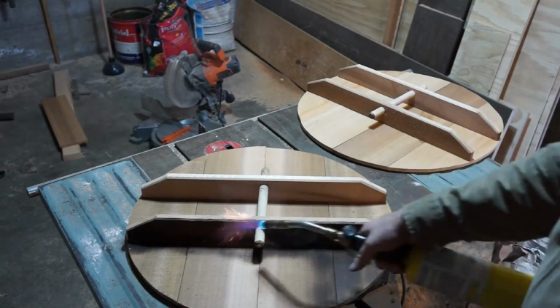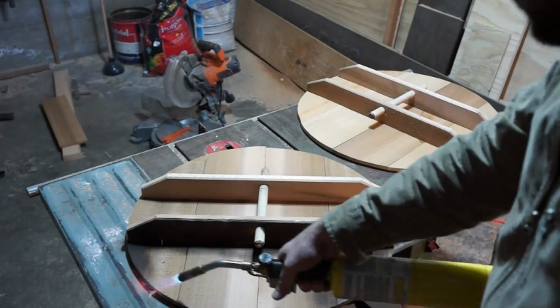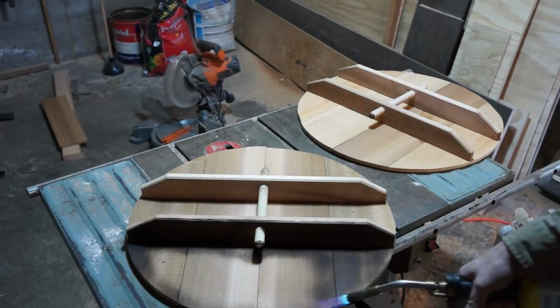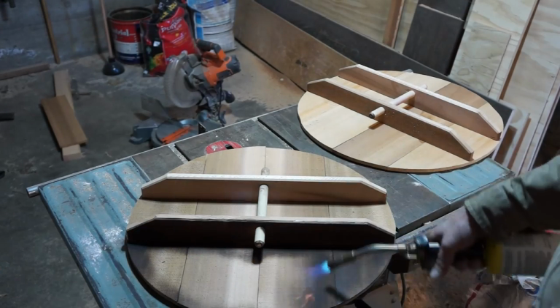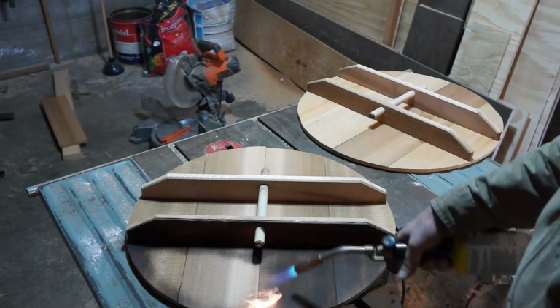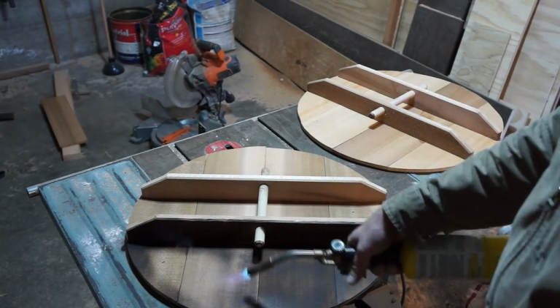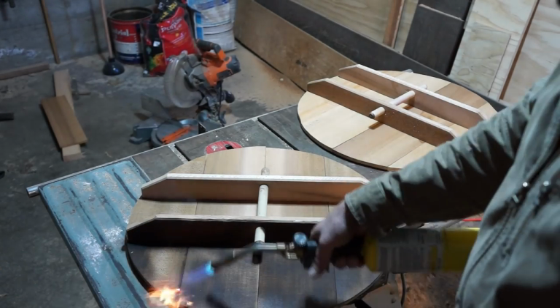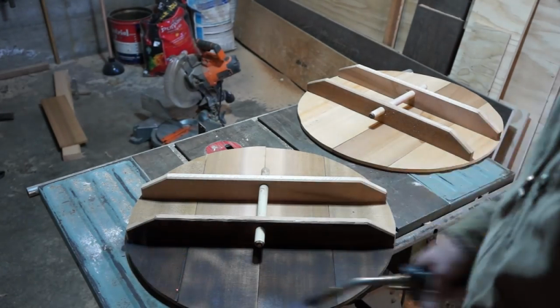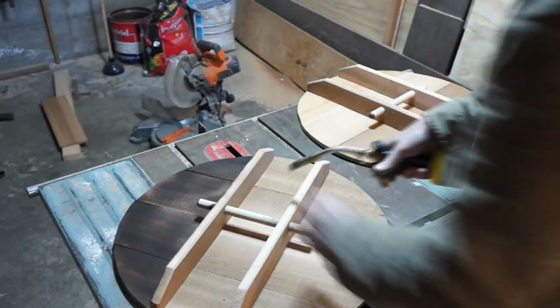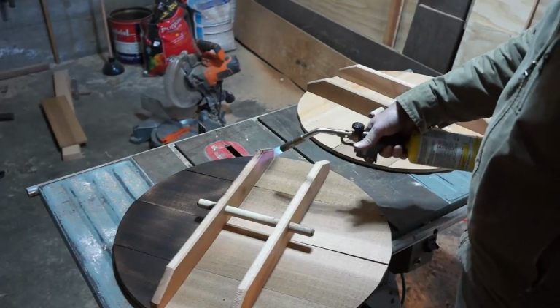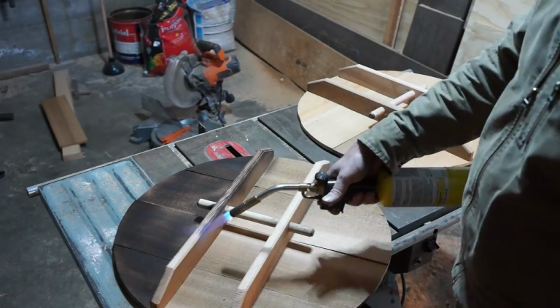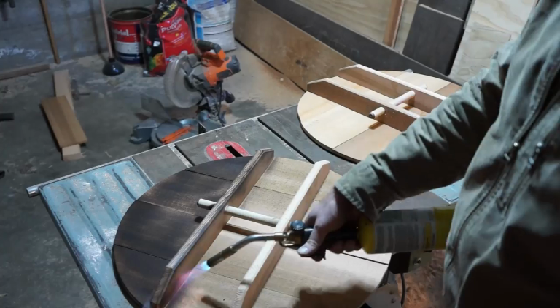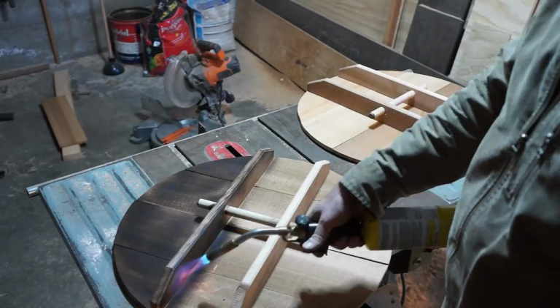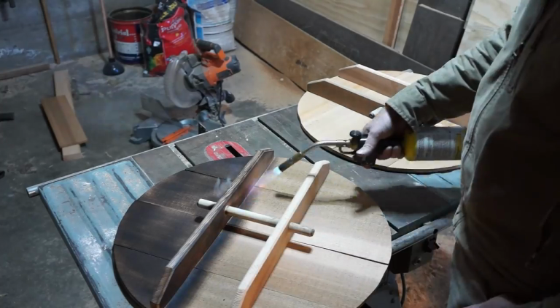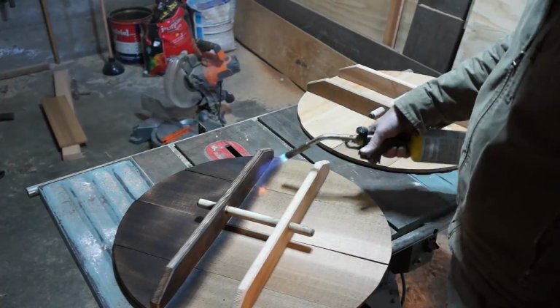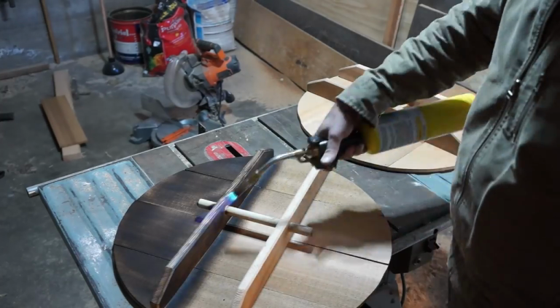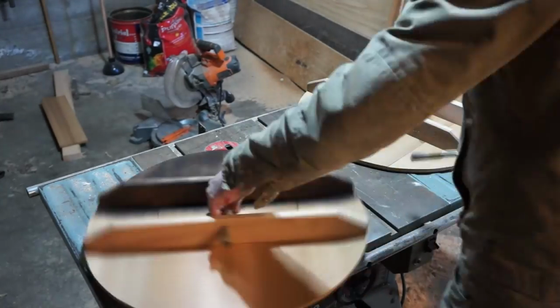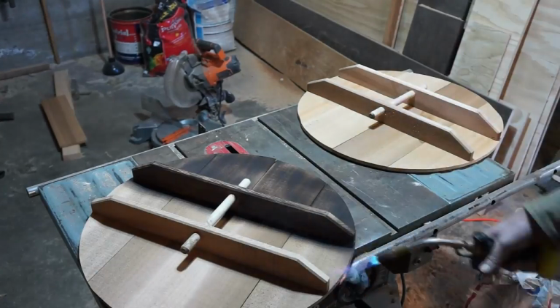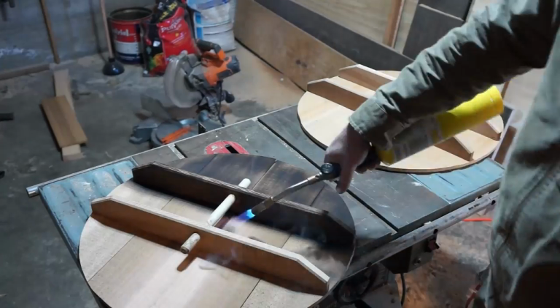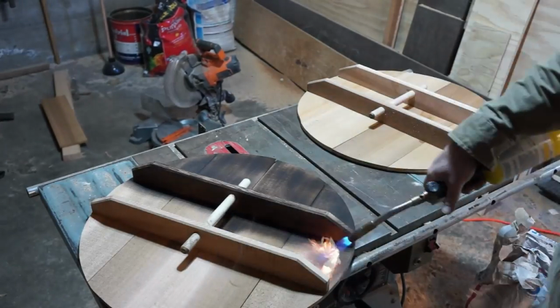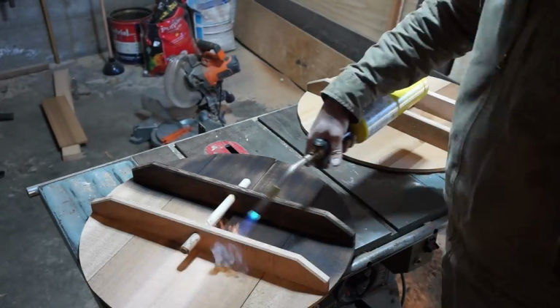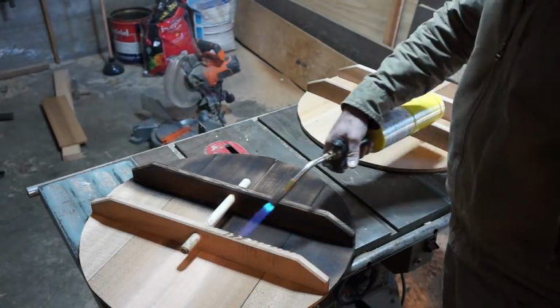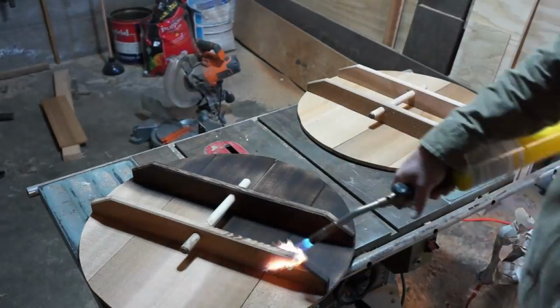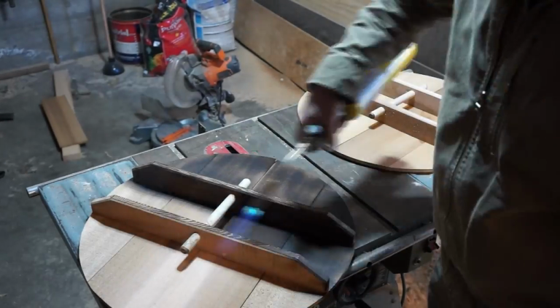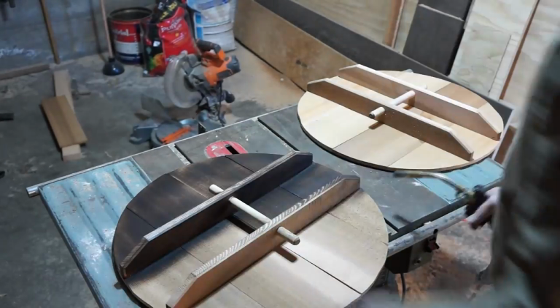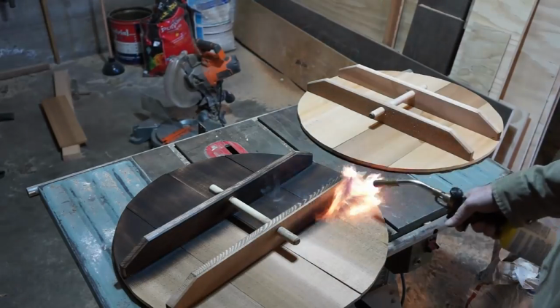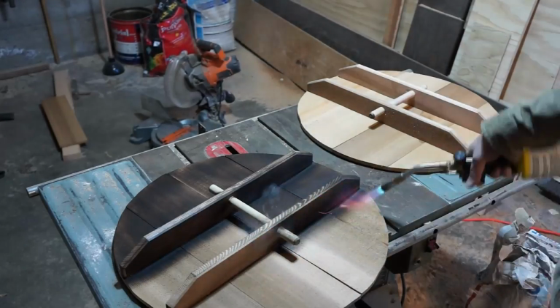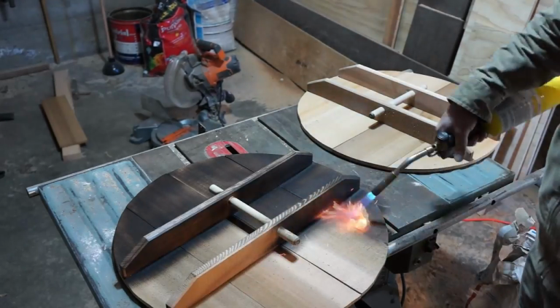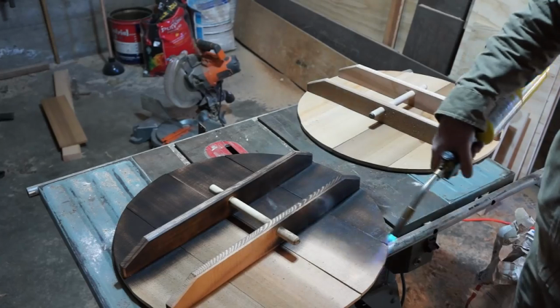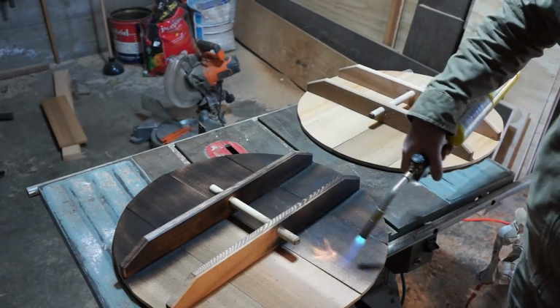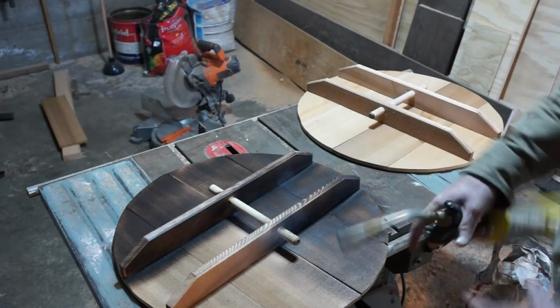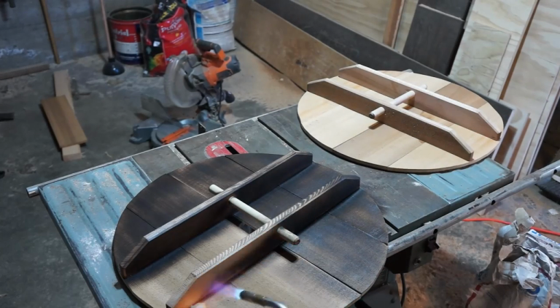As these lids are for food preparation, I've decided not to put any finishing products on them. However, I do like the burn finish look, so I'm doing that now.